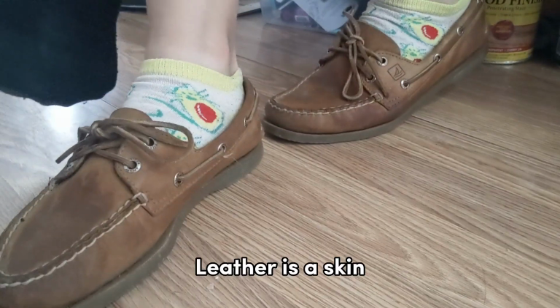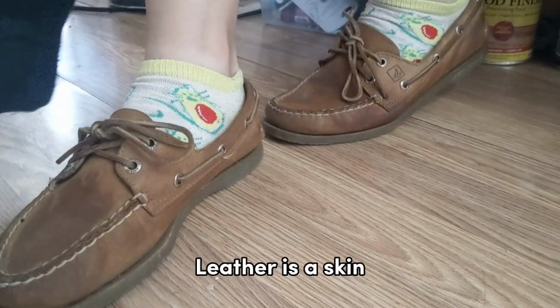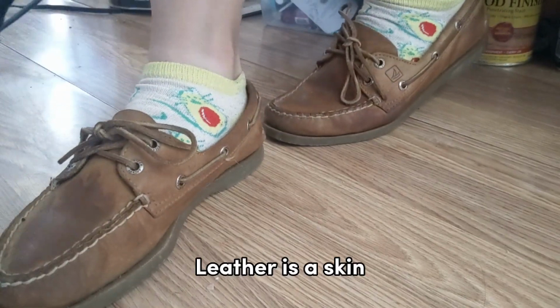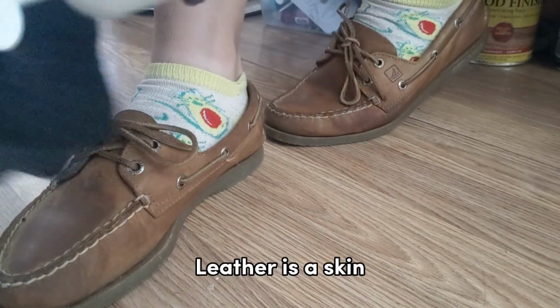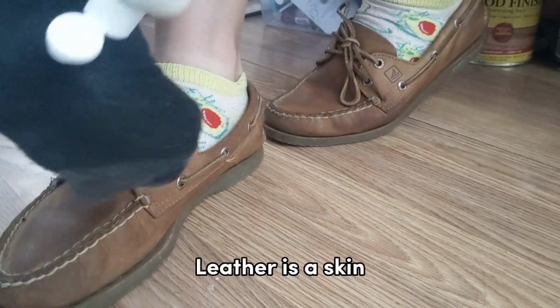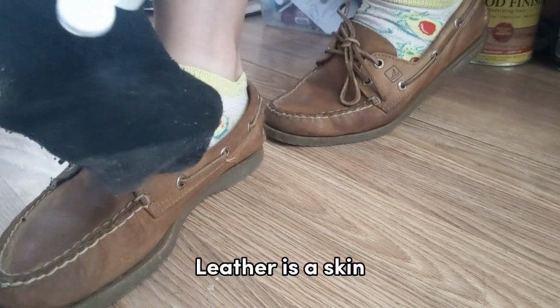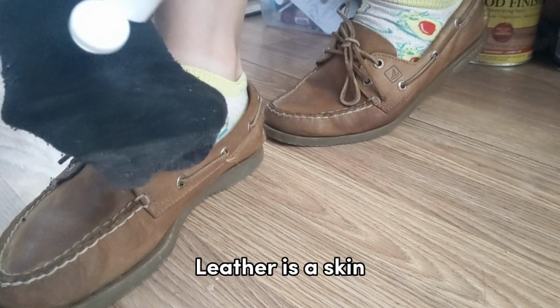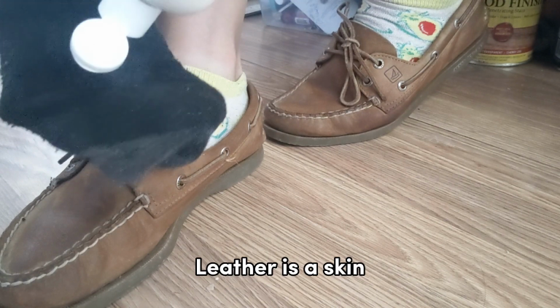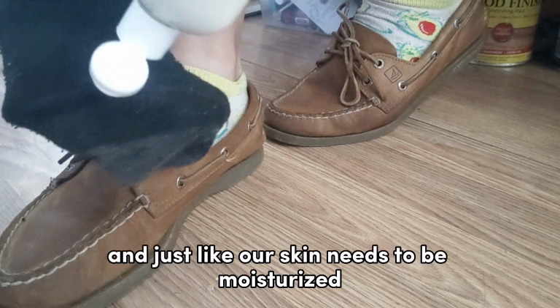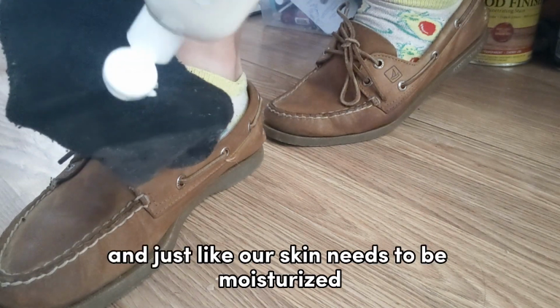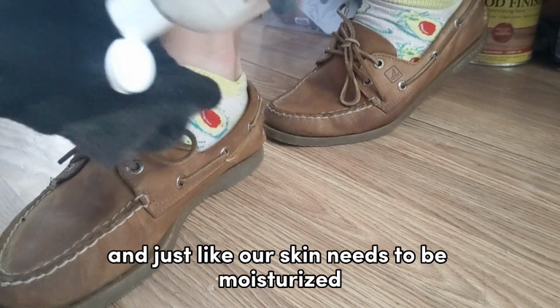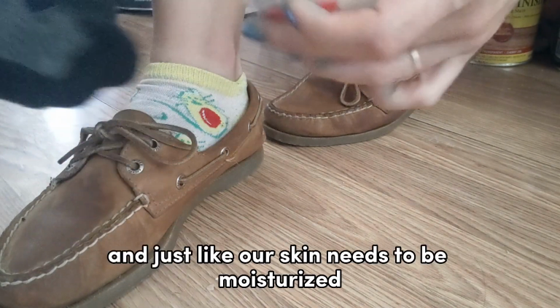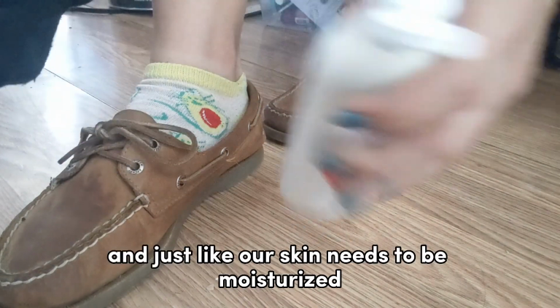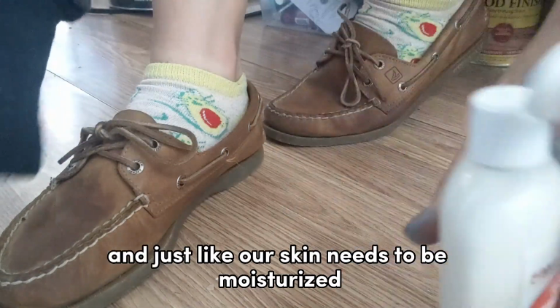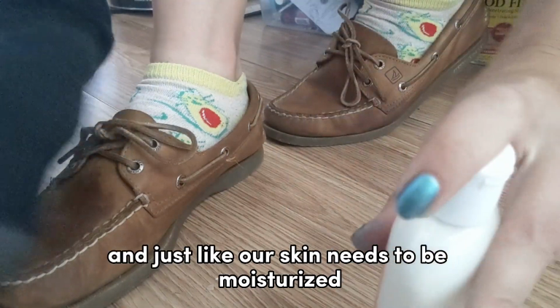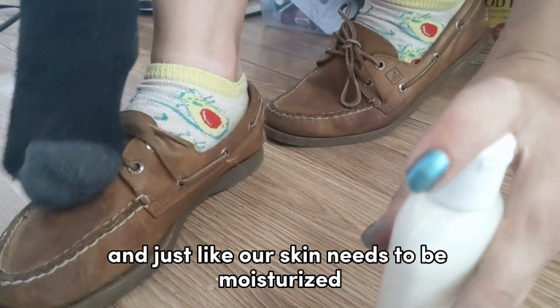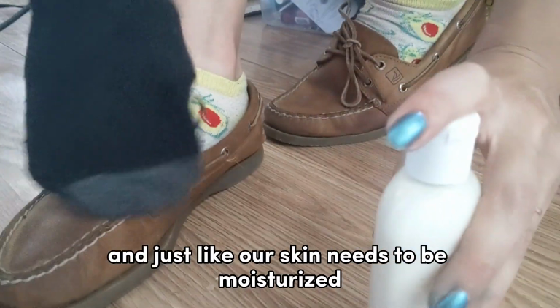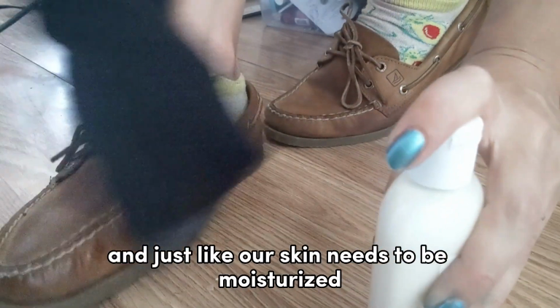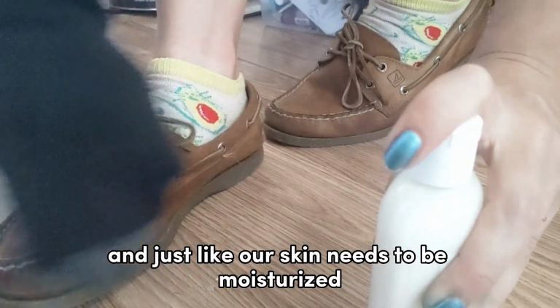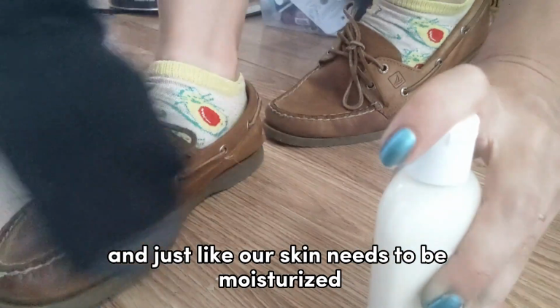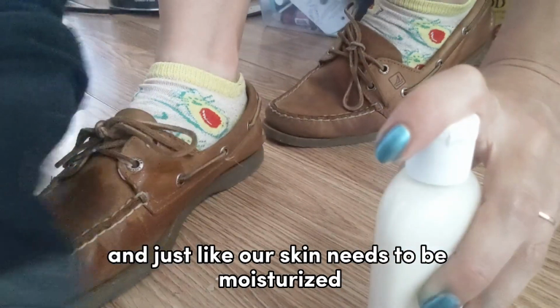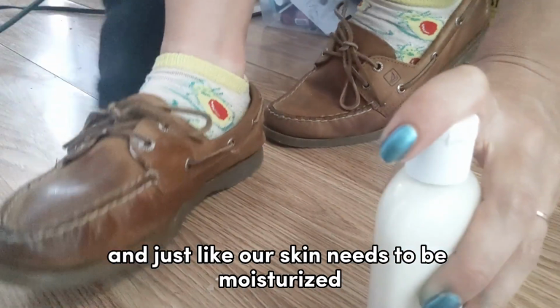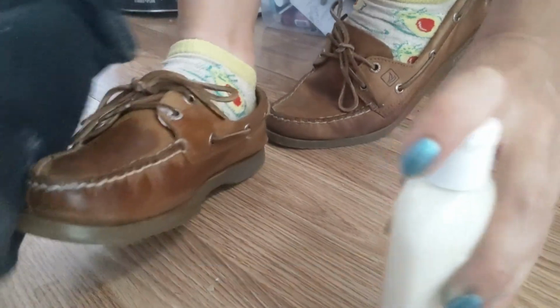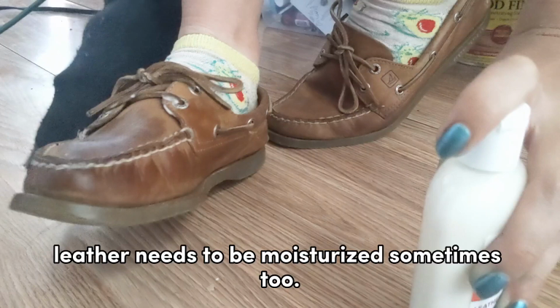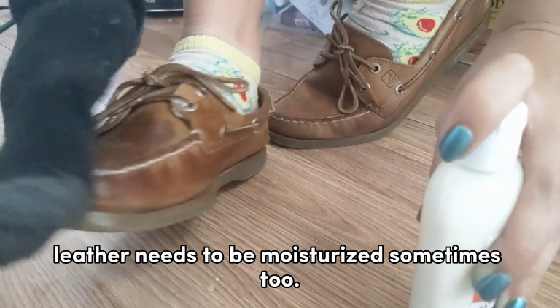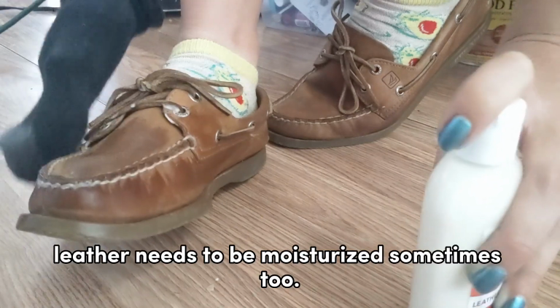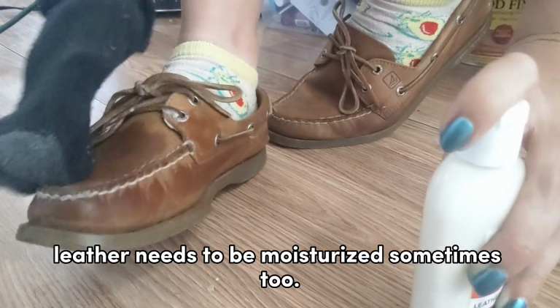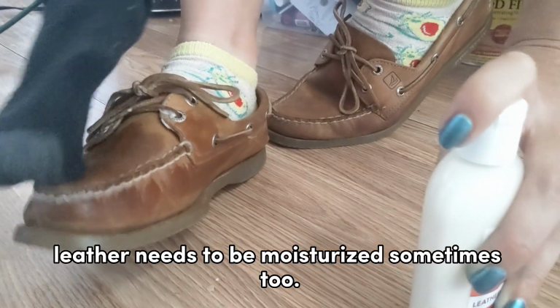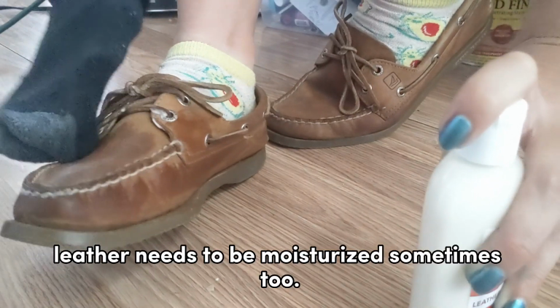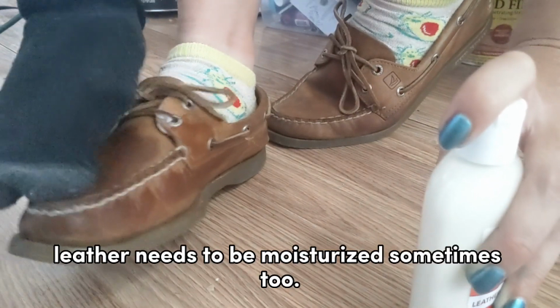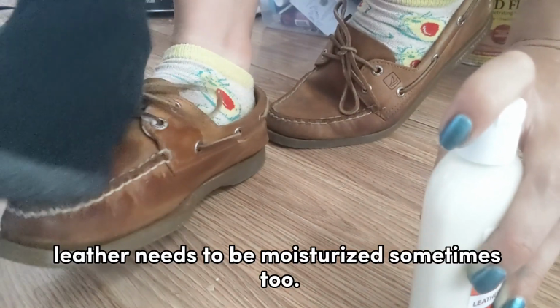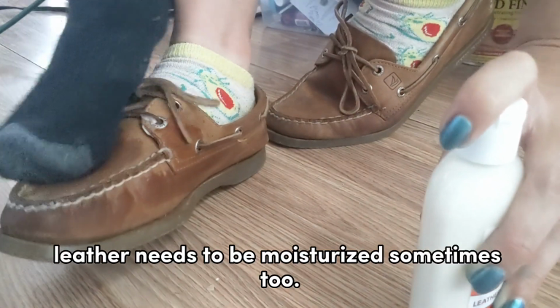Leather is a skin, and just like our skin needs to be moisturized, leather needs to be moisturized sometimes too.